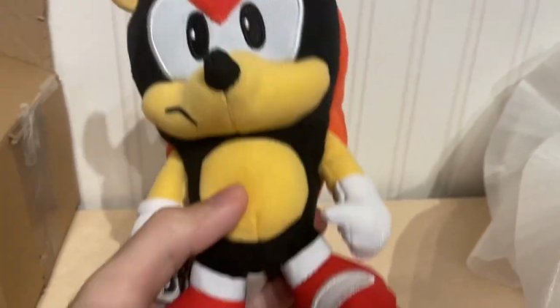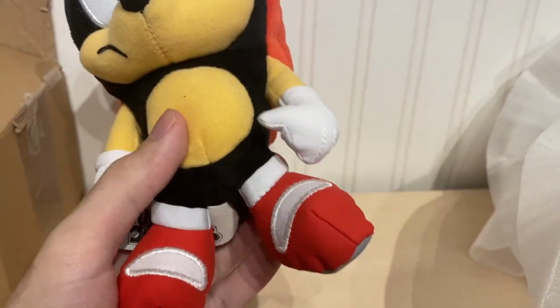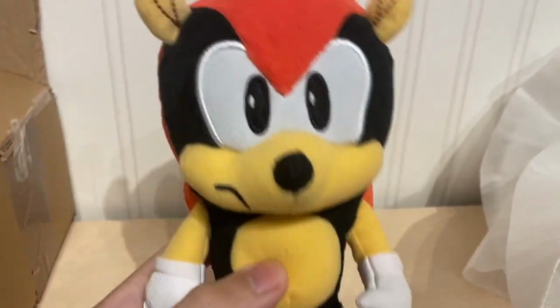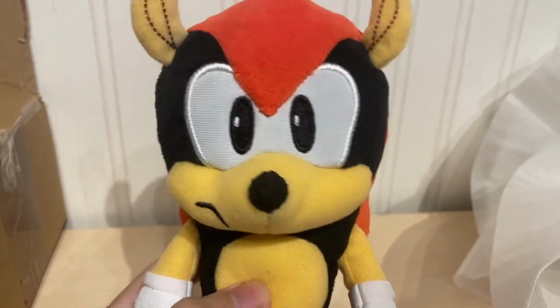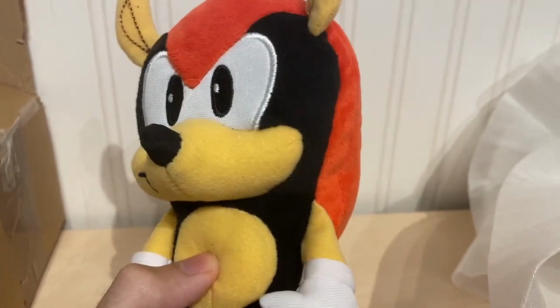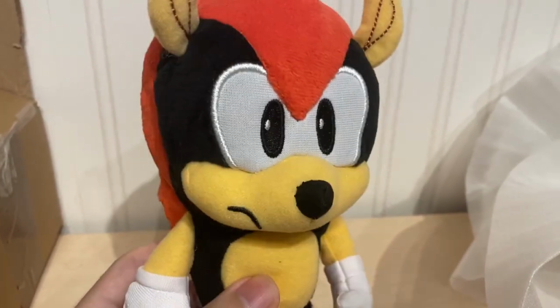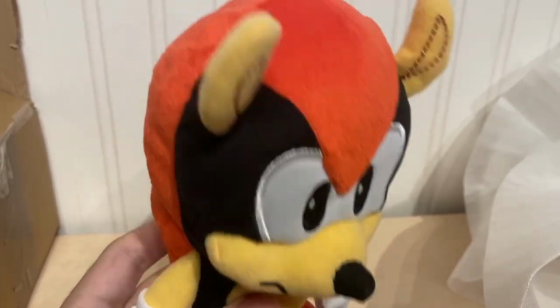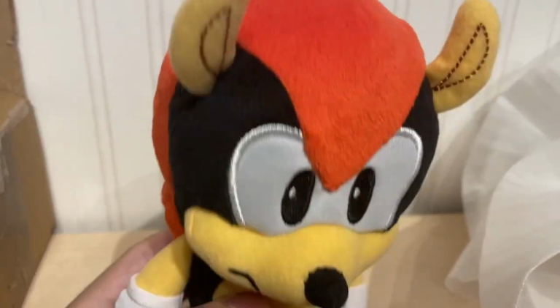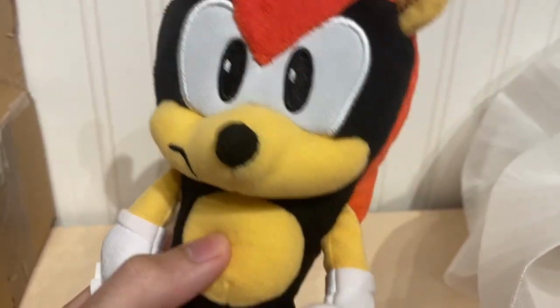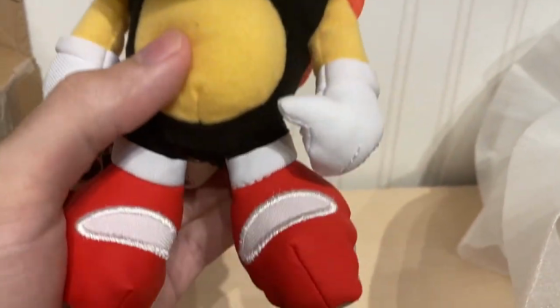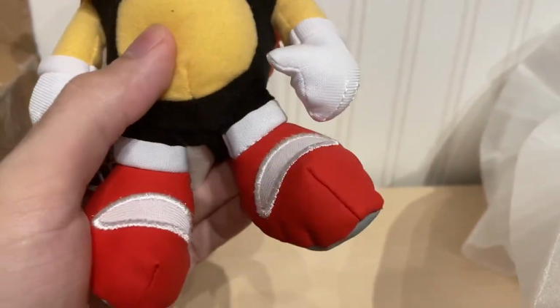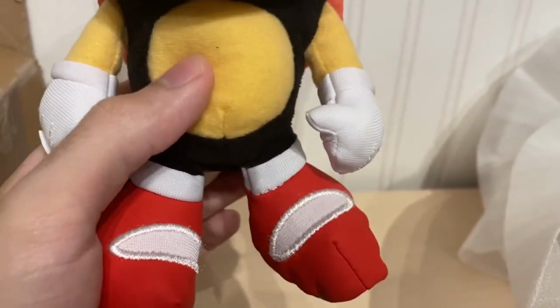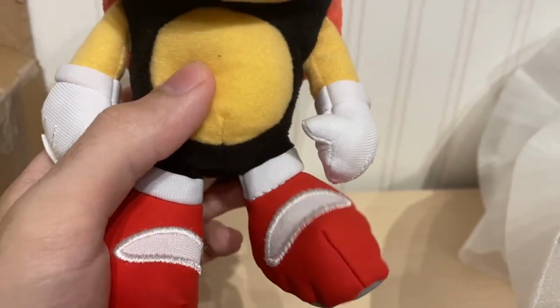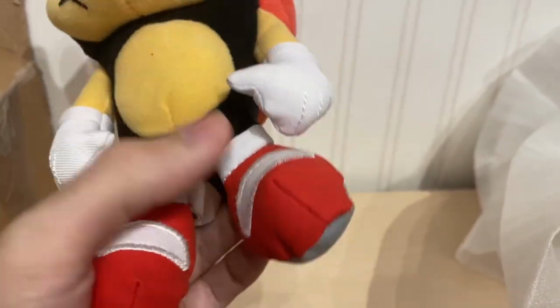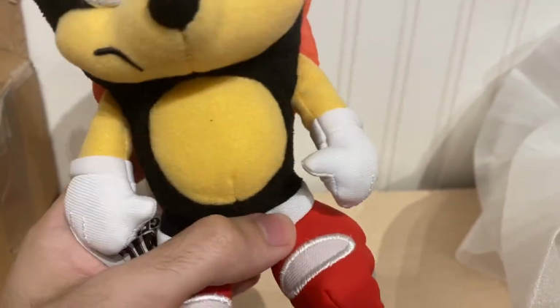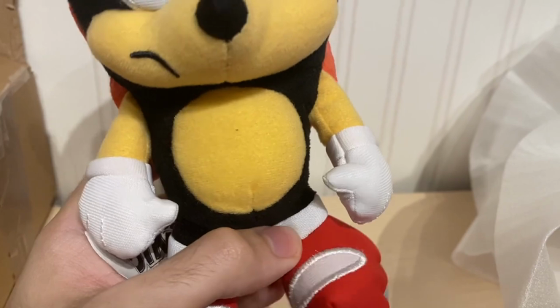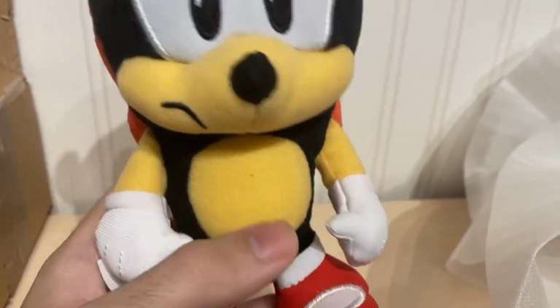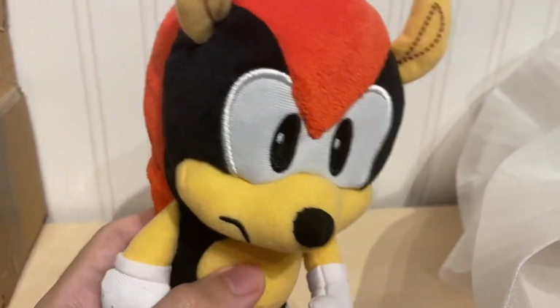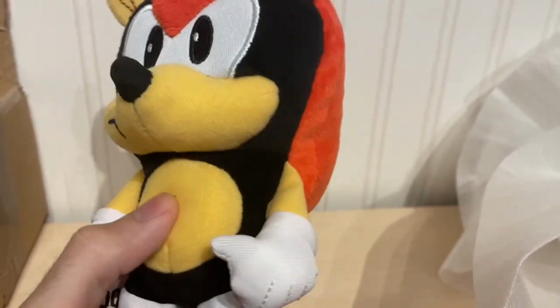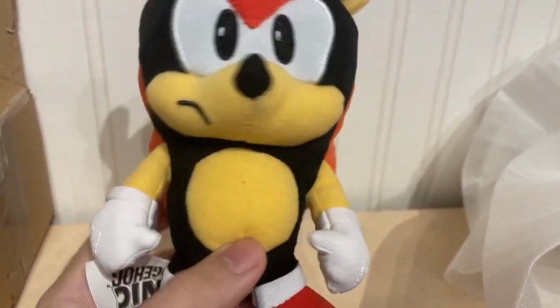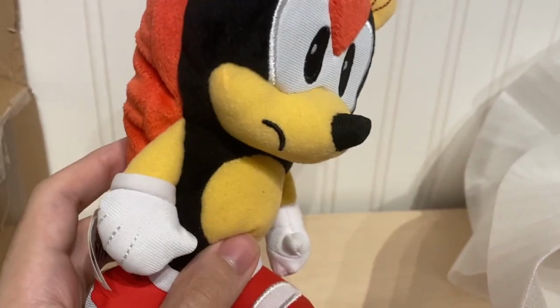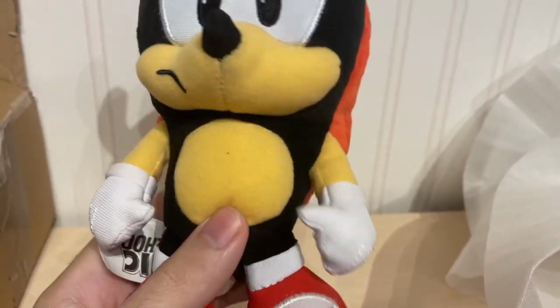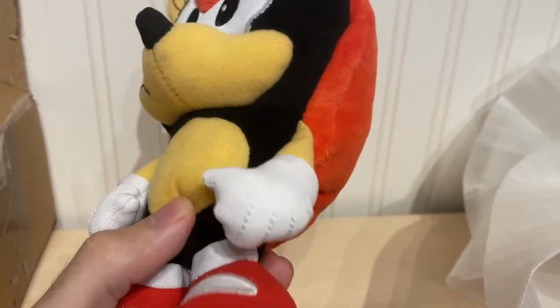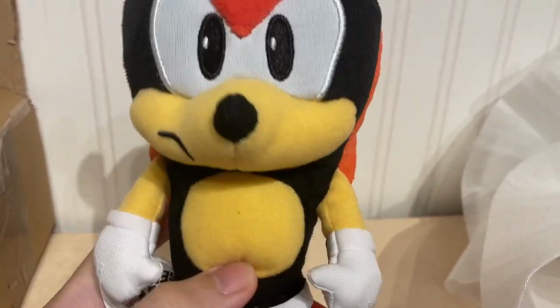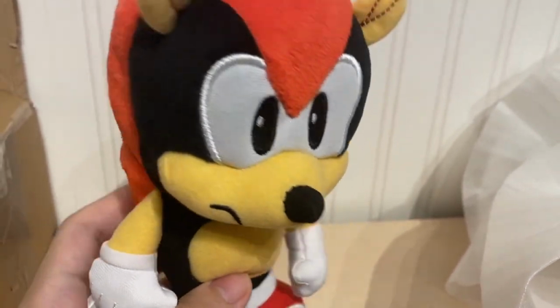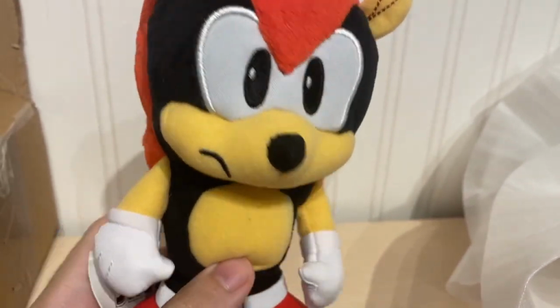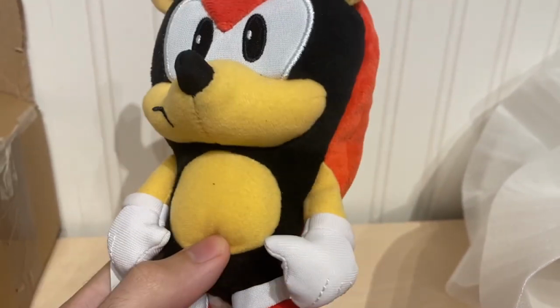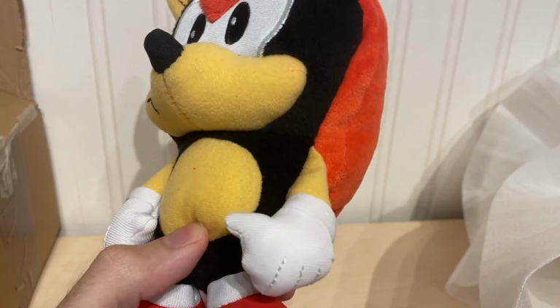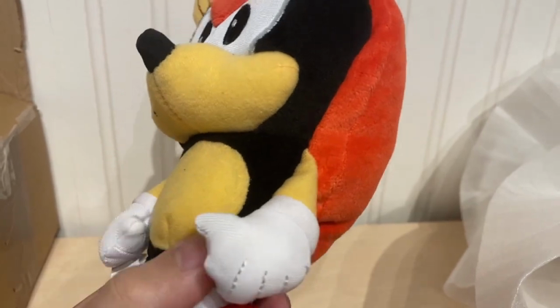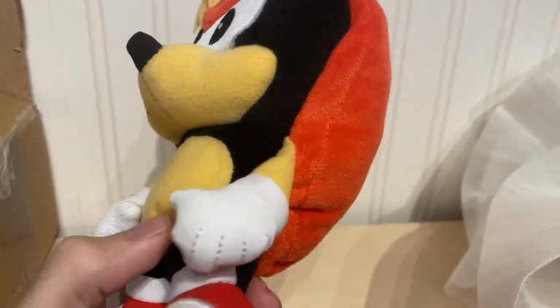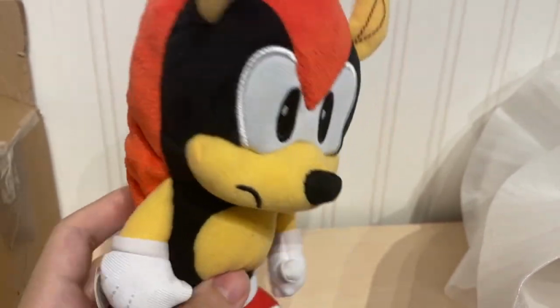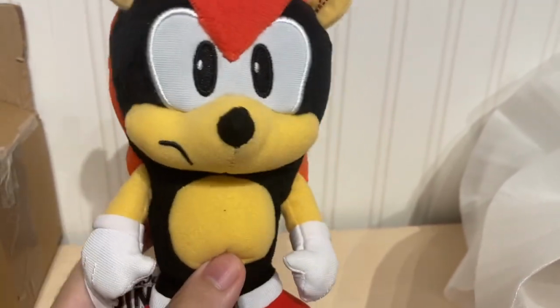He's not 100% accurate to how he looks in the games, but I still think he's a really cute plush. It would have been cool if he had longer legs — his feet are just kind of stuck to his body. But overall it's a really cool plush with gloves and stuff.